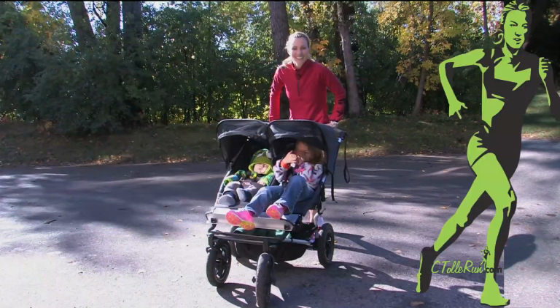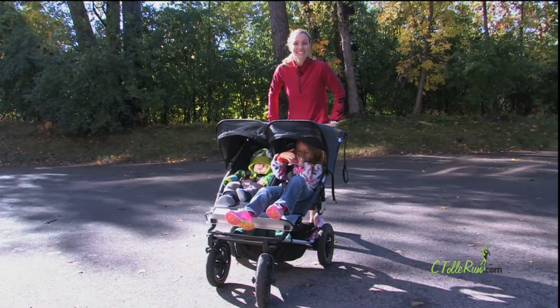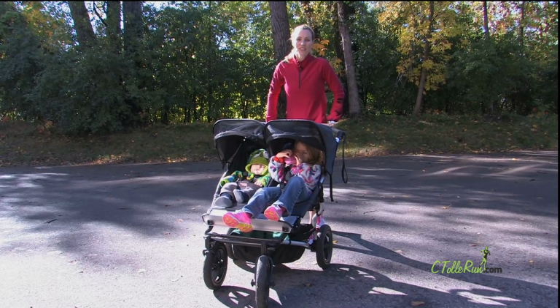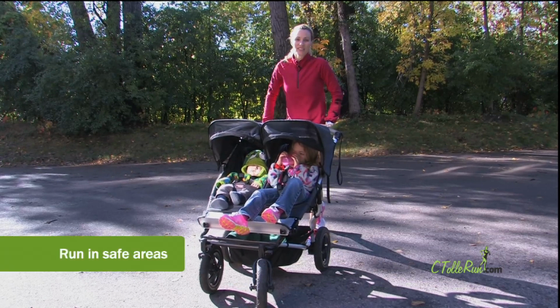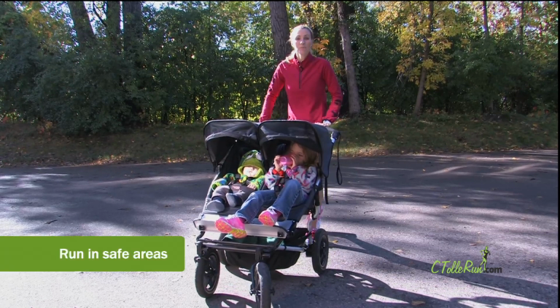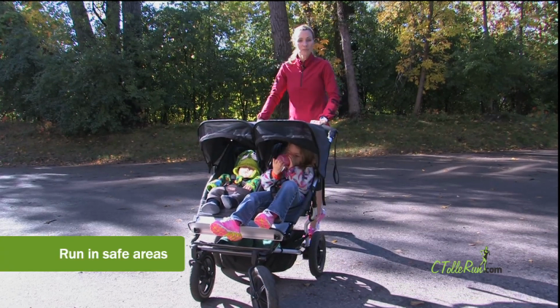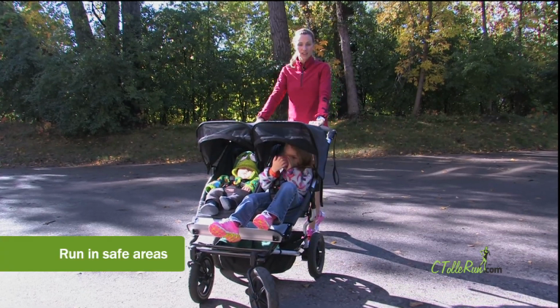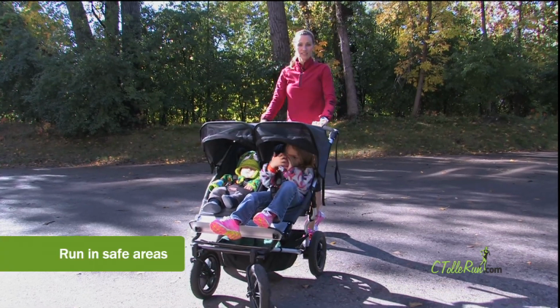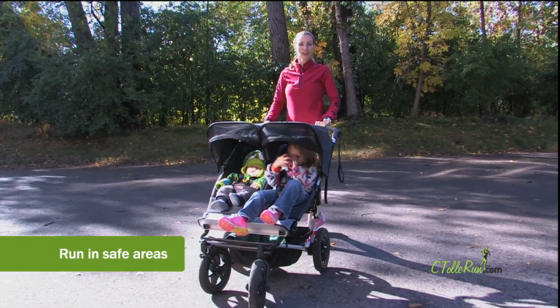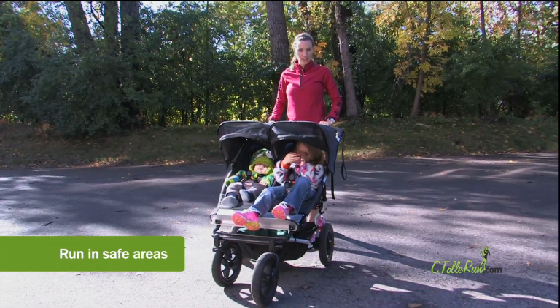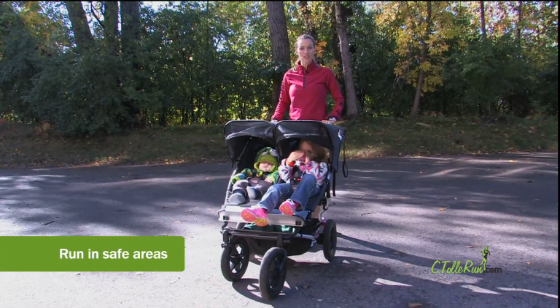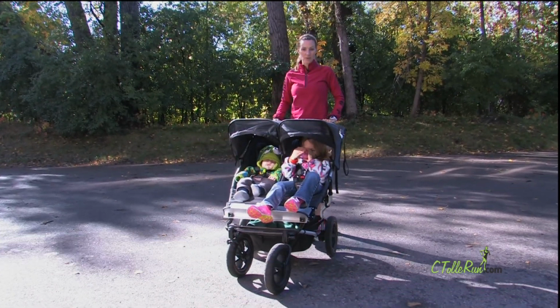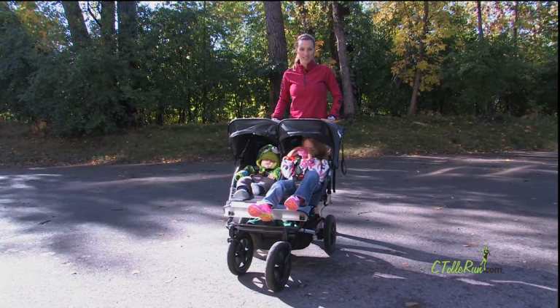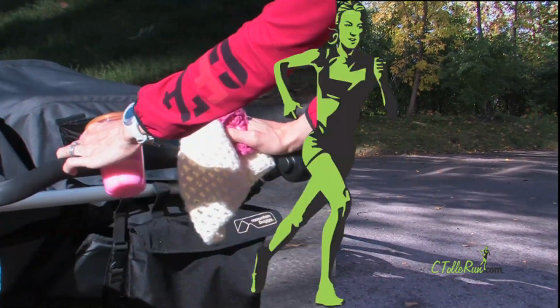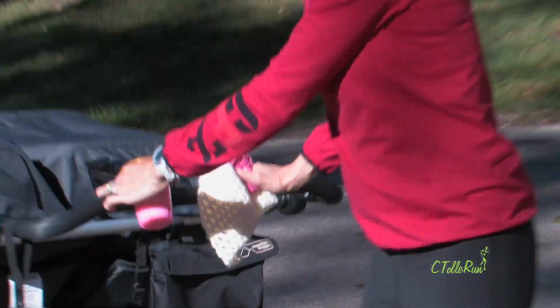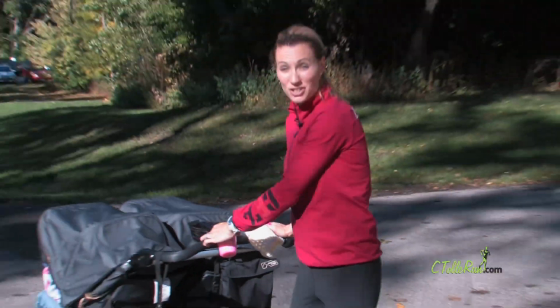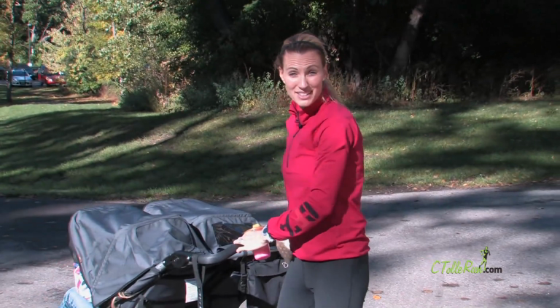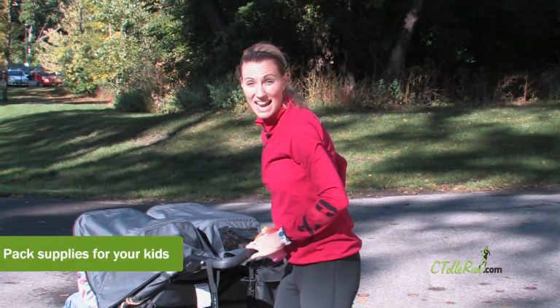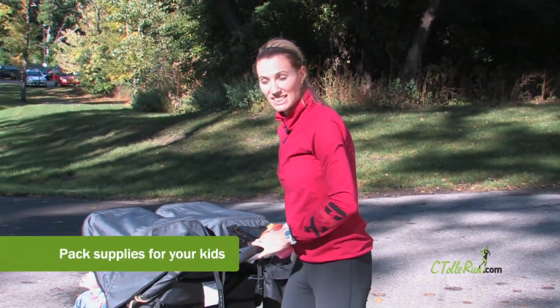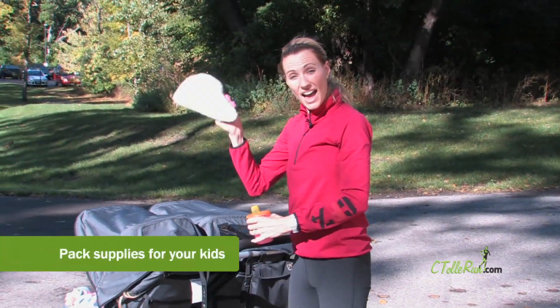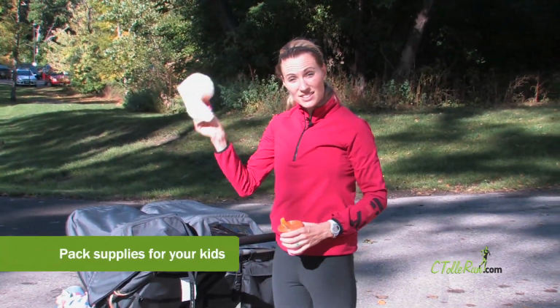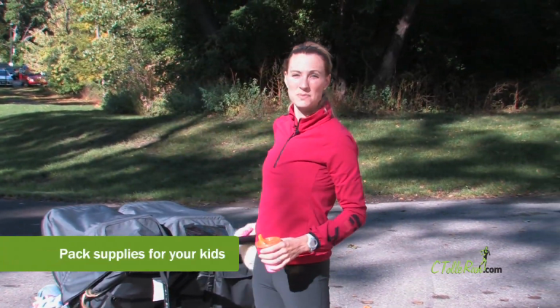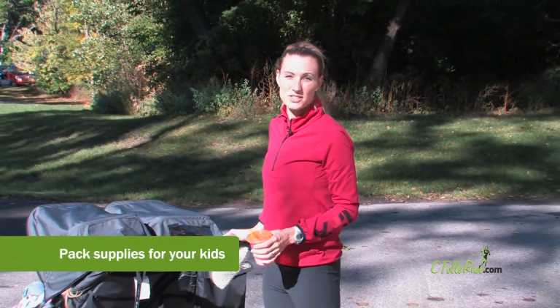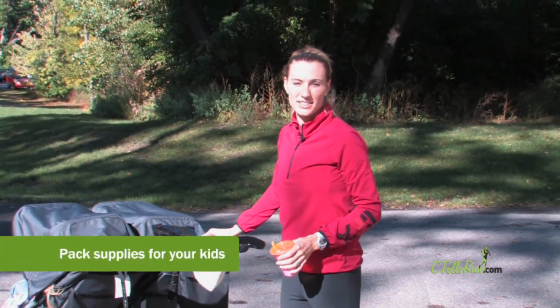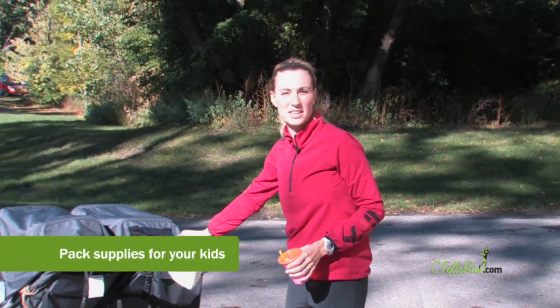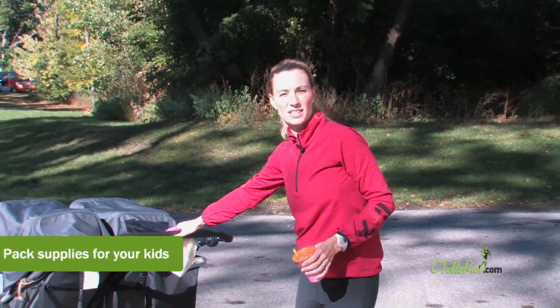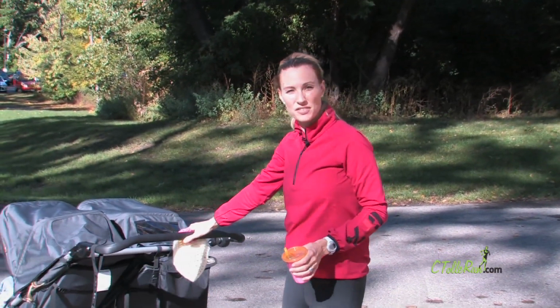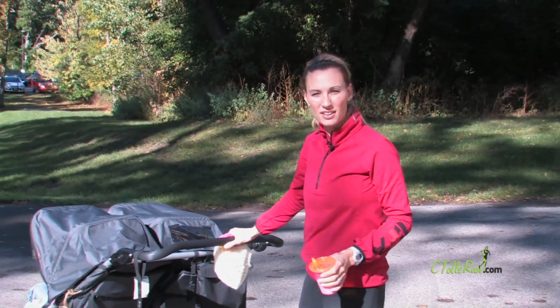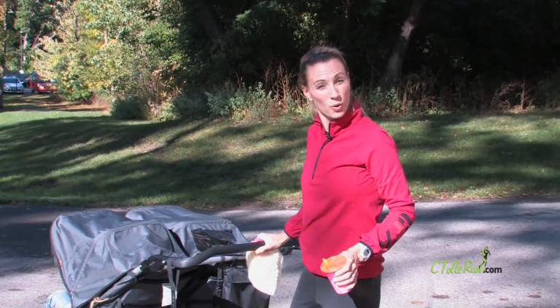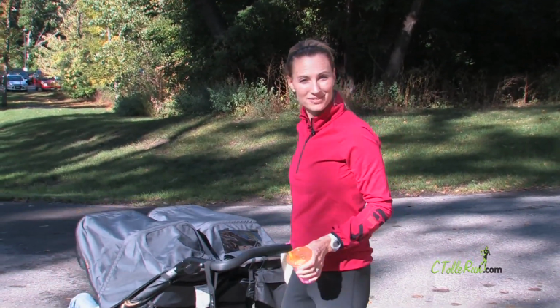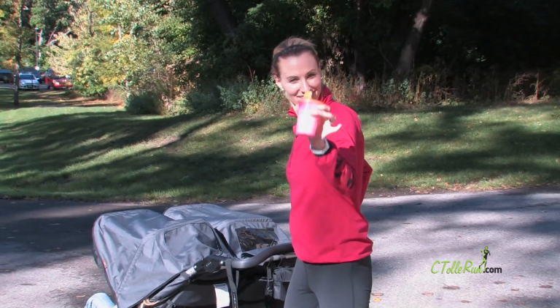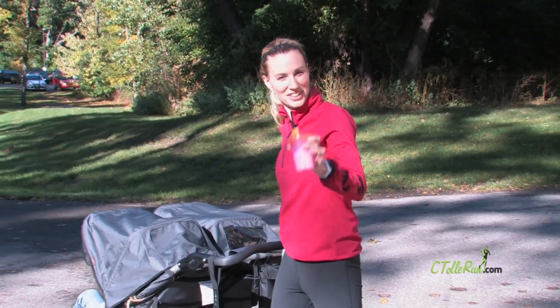Stay safe out there. Keep away from busy areas and run on trails or sidewalks. Make sure to pack some snacks, a hat, or some sunscreen to keep your kids covered, warm, and hydrated.